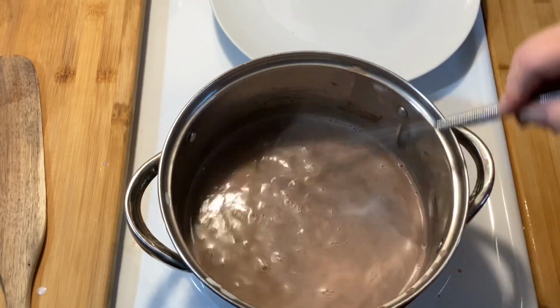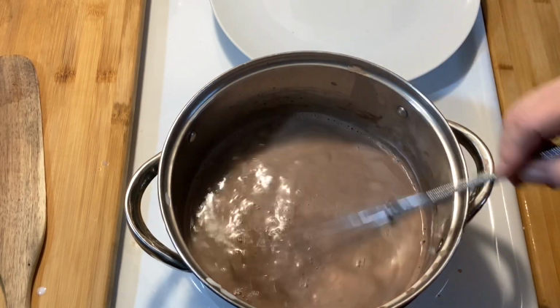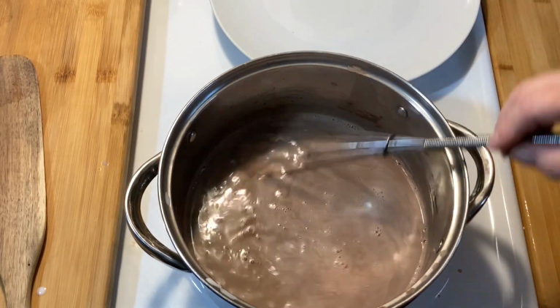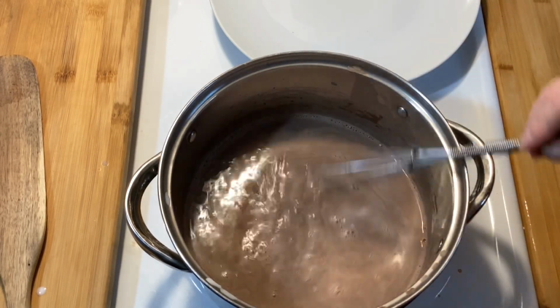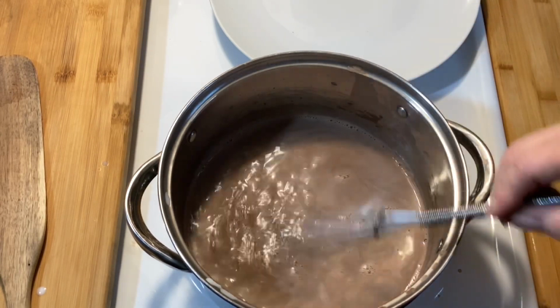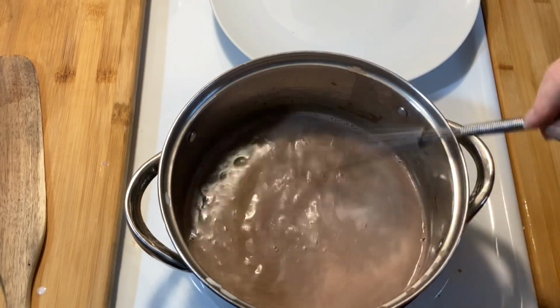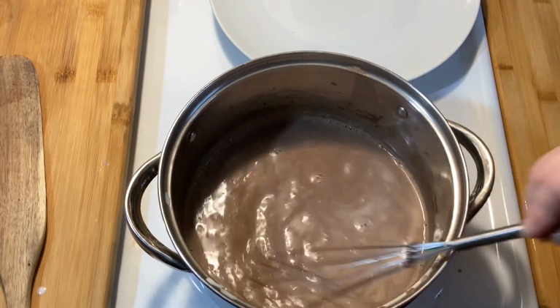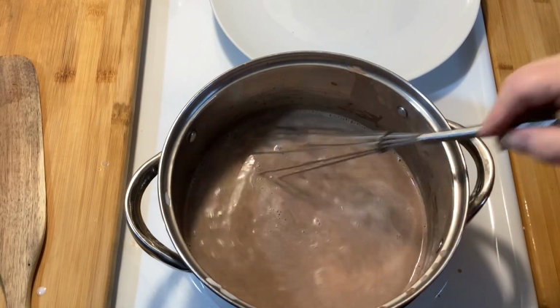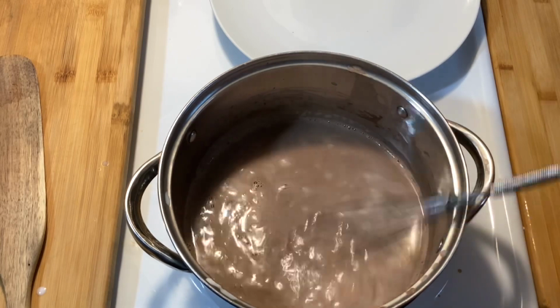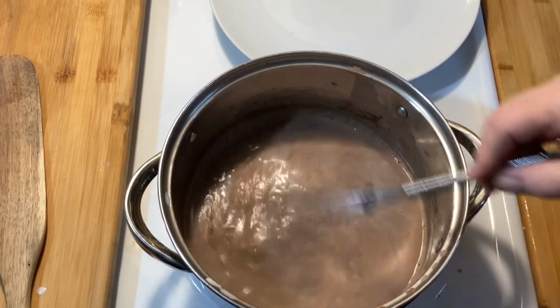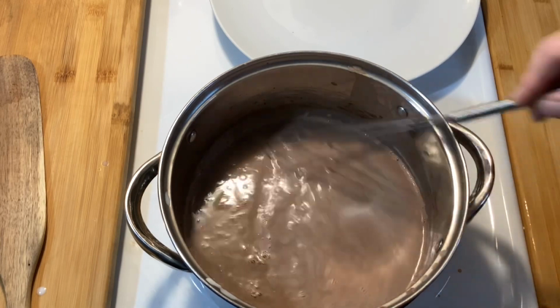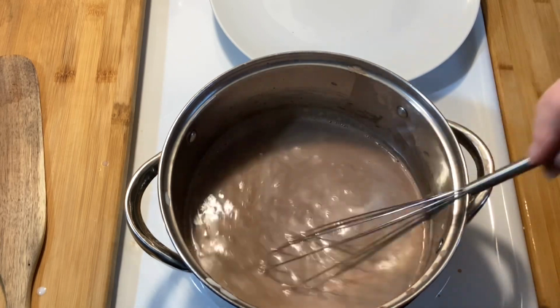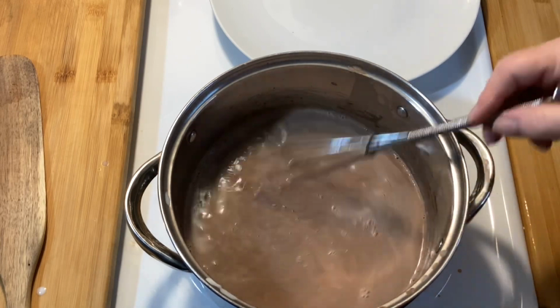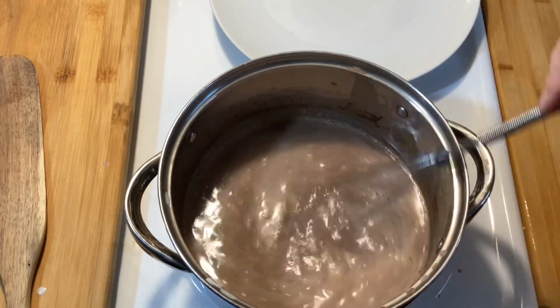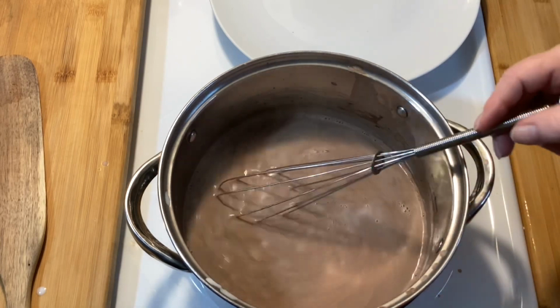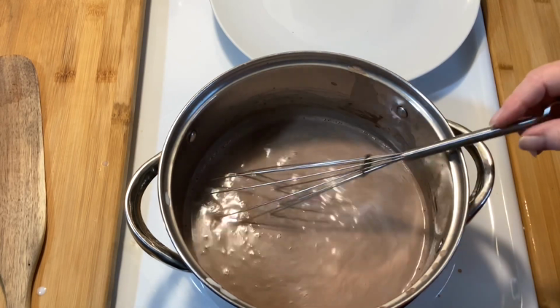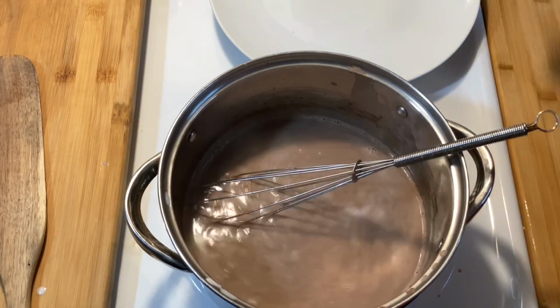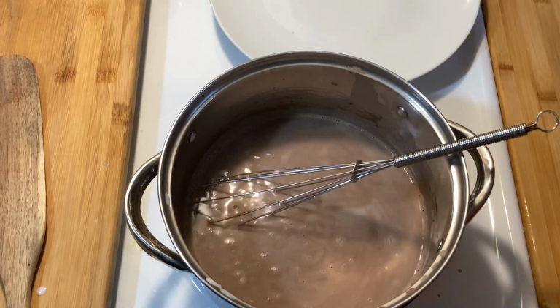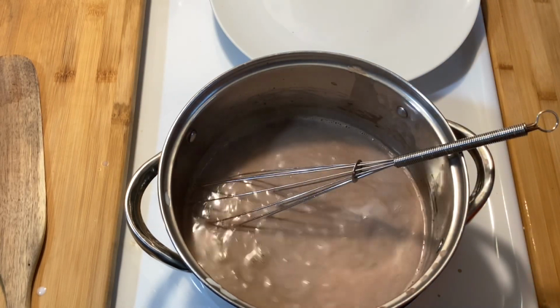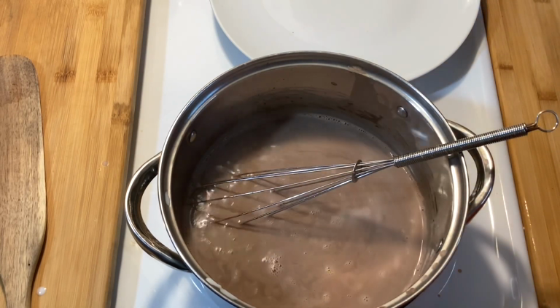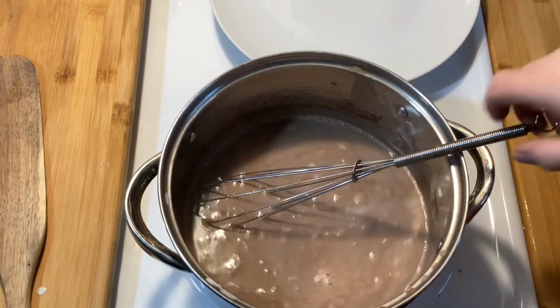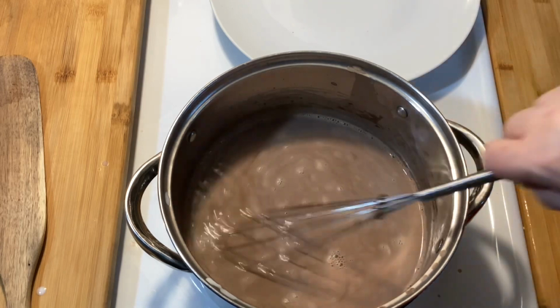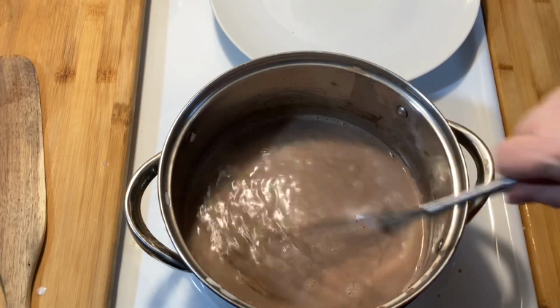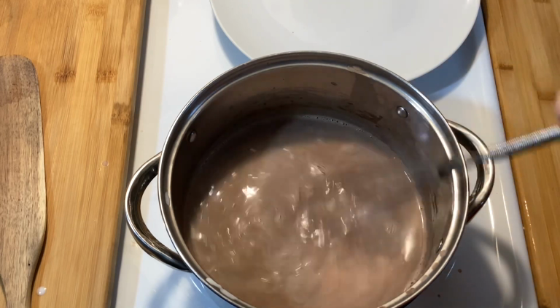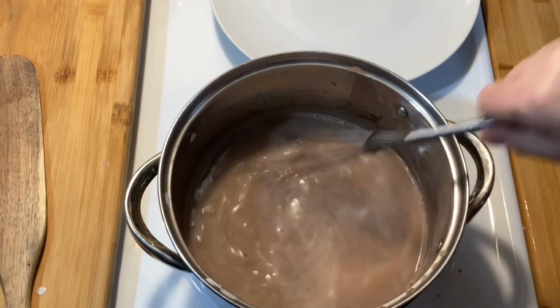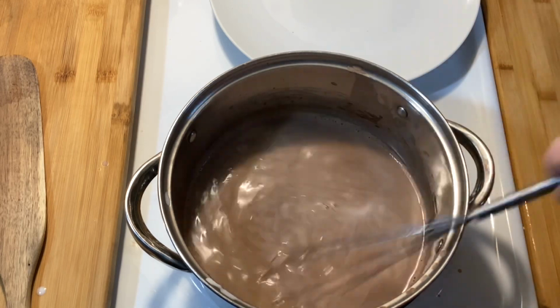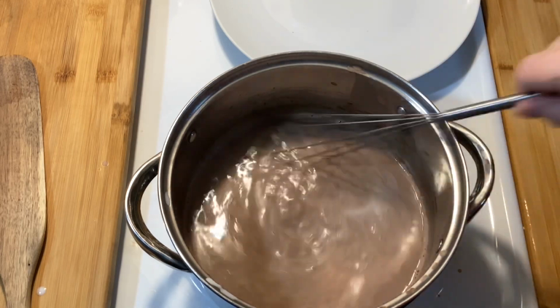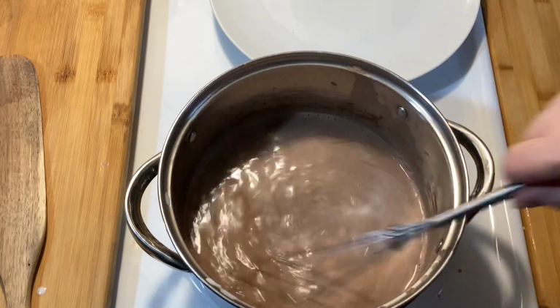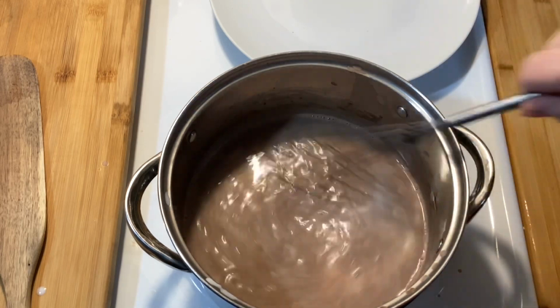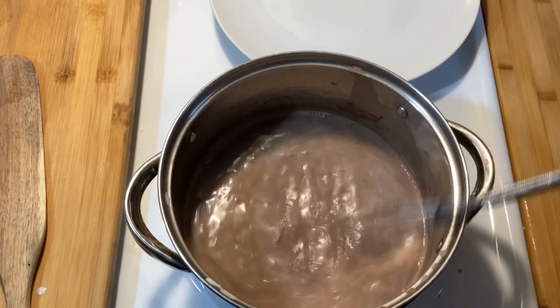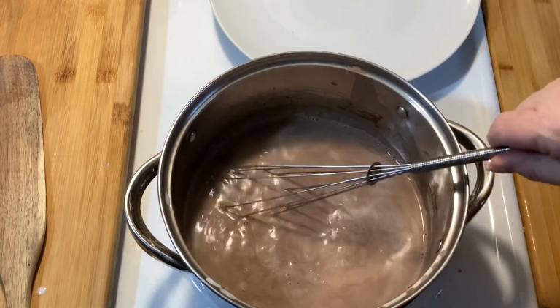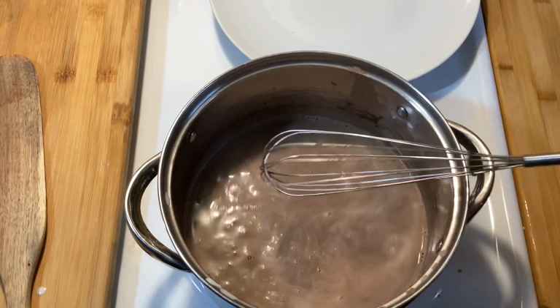And then you're done. You can have this as it is, or you can top it with whipped topping — homemade or store-bought — and then sprinkle that with some cinnamon or even chocolate shavings.